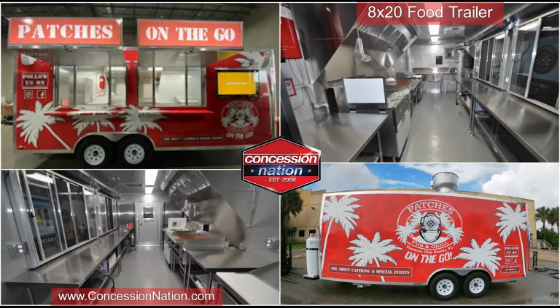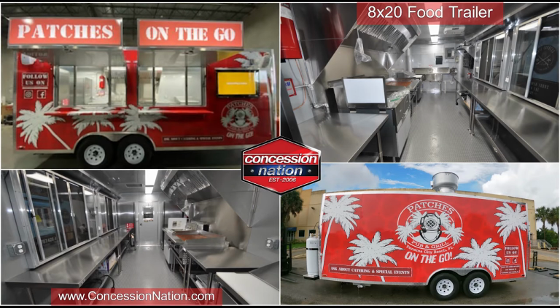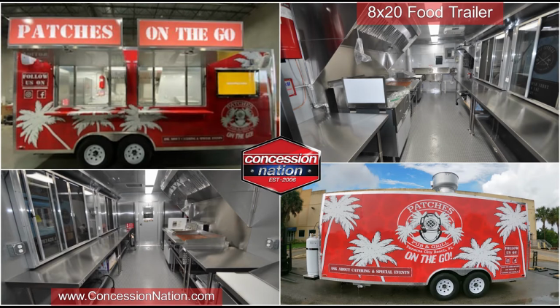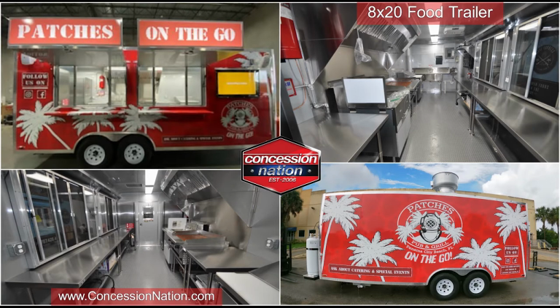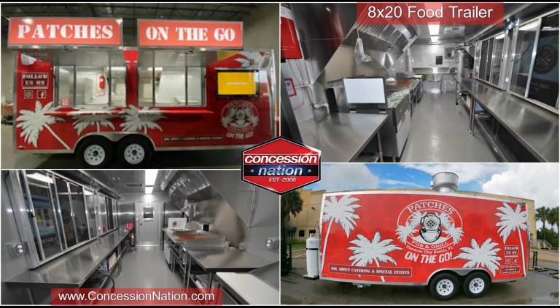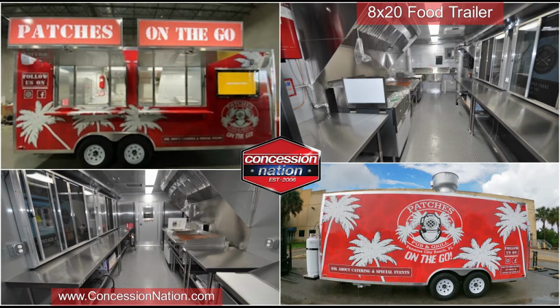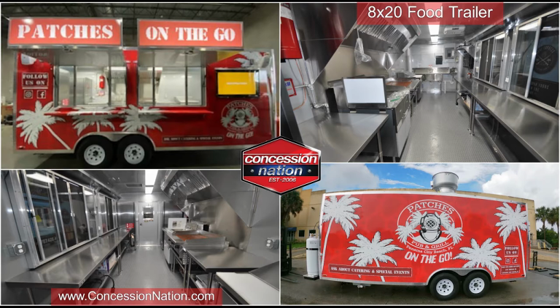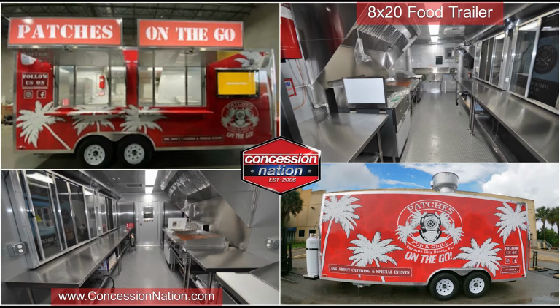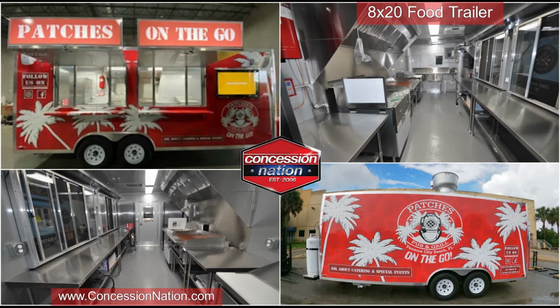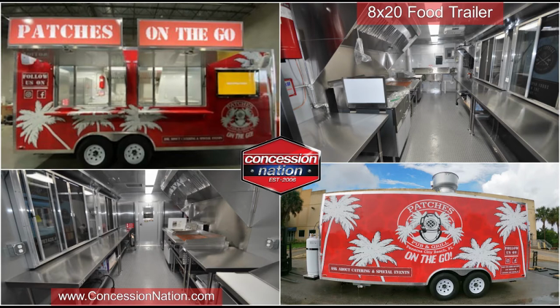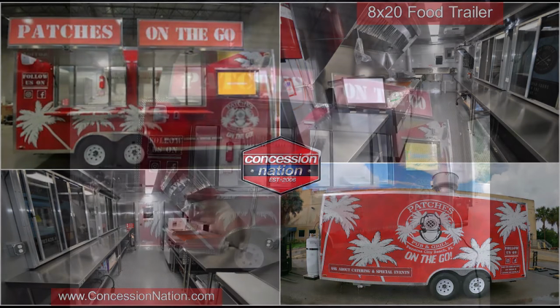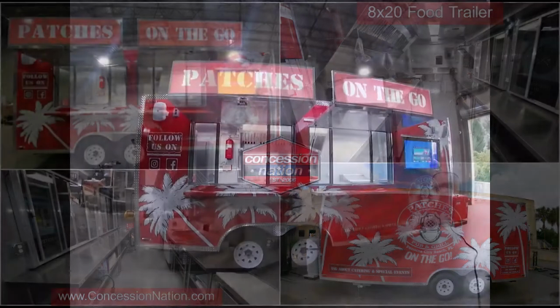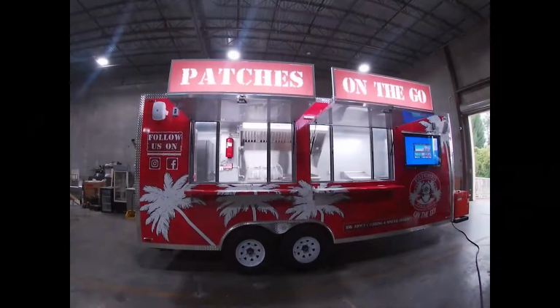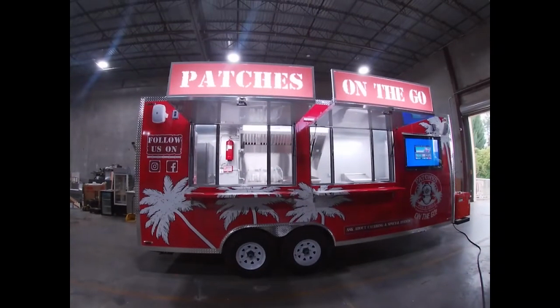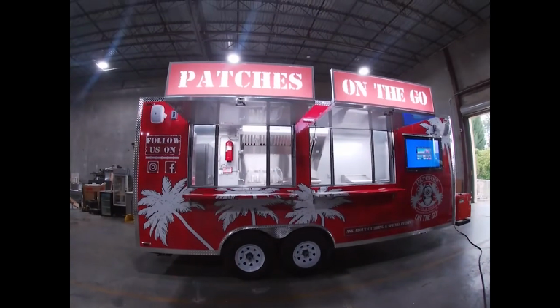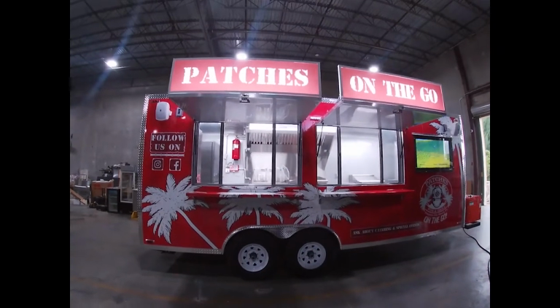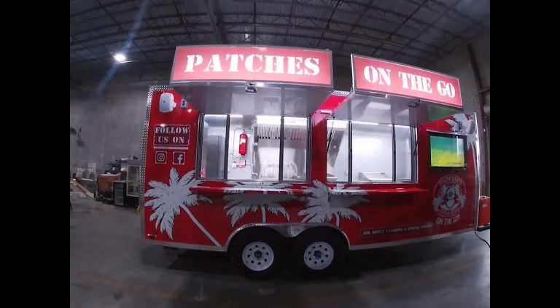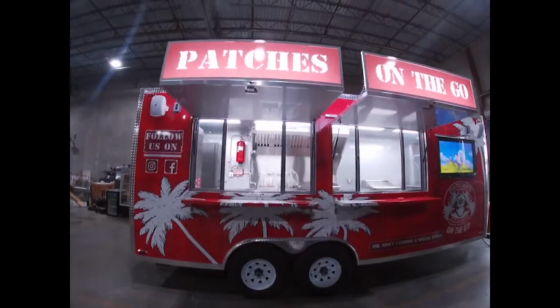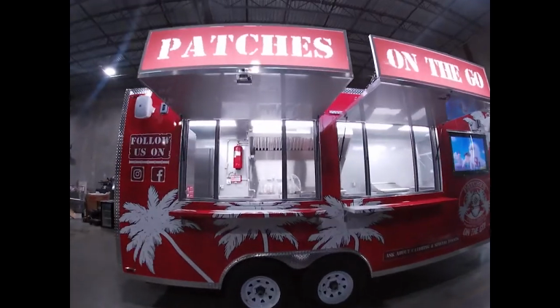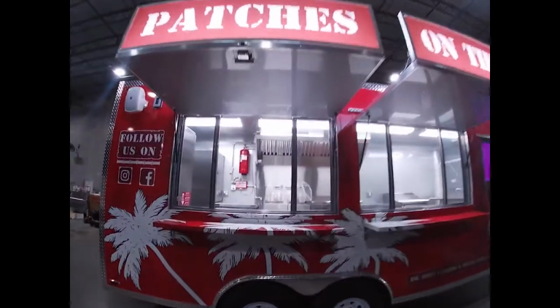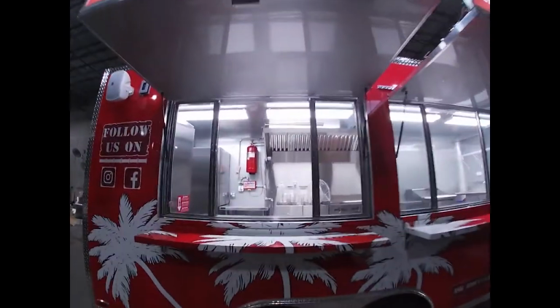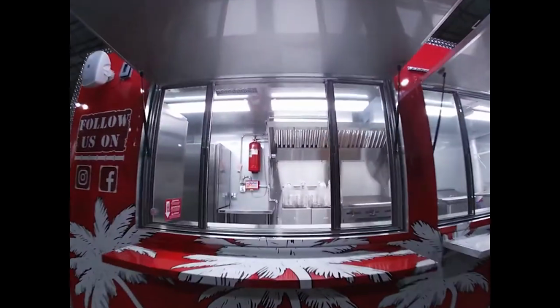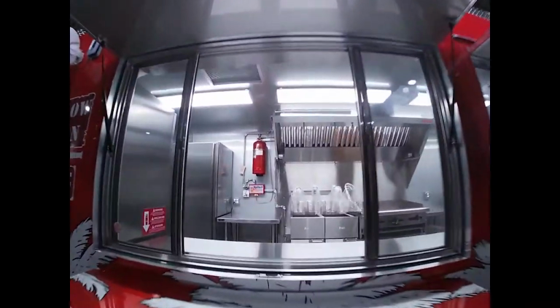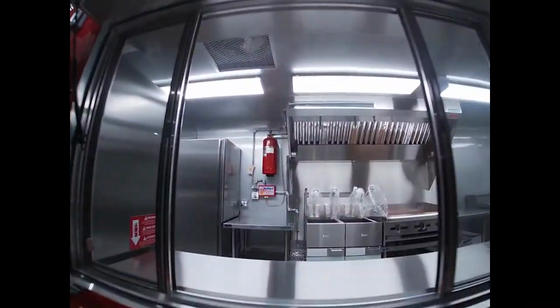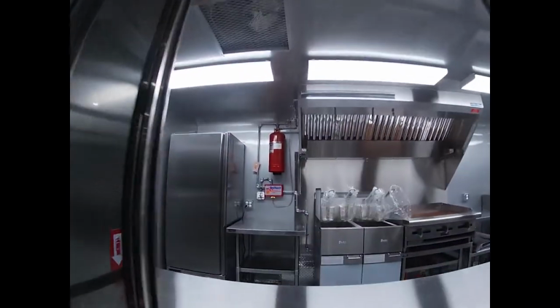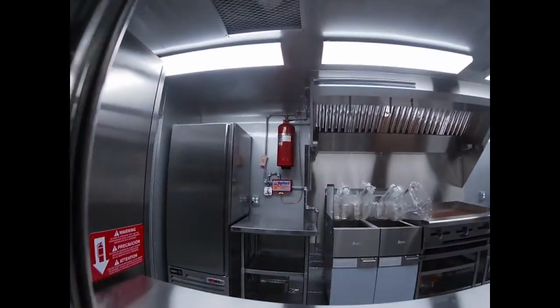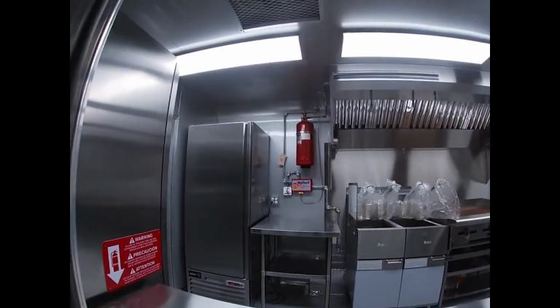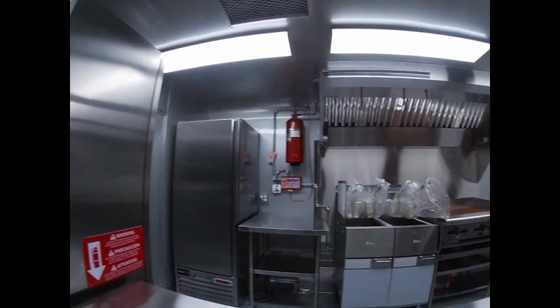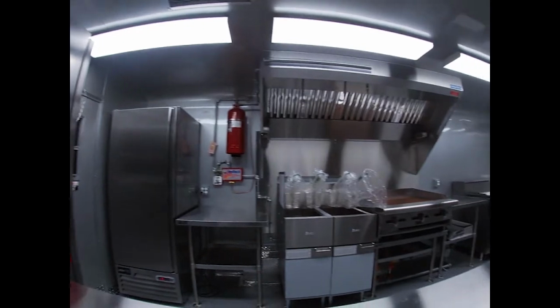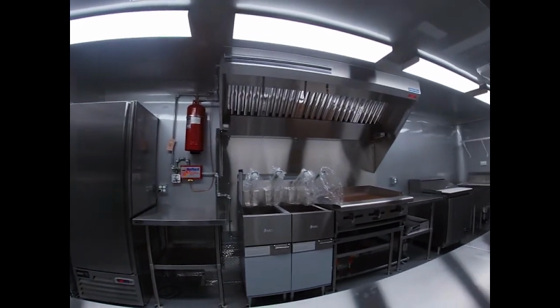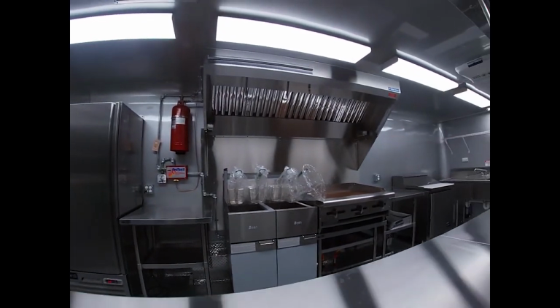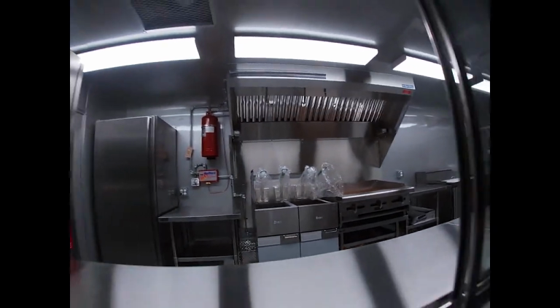Patches Pub and Grill, a brick and mortar location in Panama City, Florida, decided to expand their business with a concession trailer from Concession Nation. They will be serving pizza, burgers, sandwiches, wings, and more with Patches on the go.